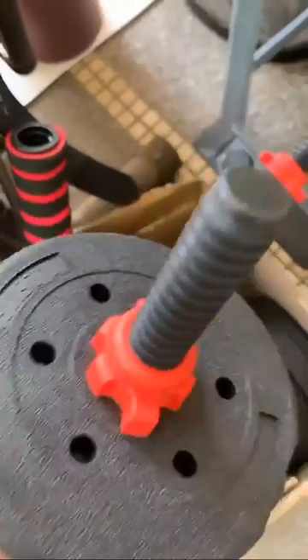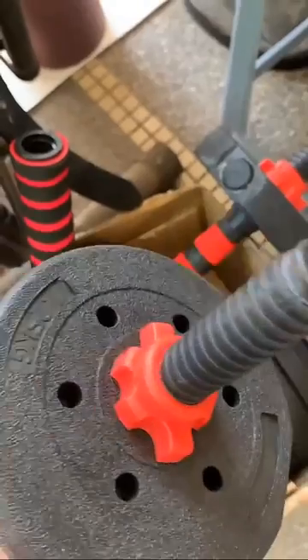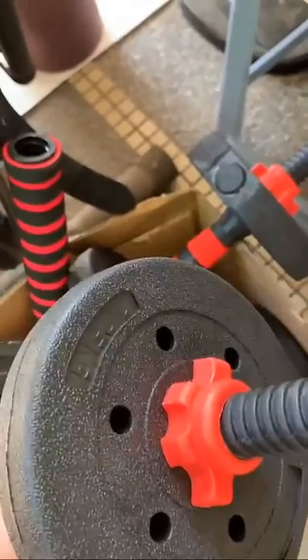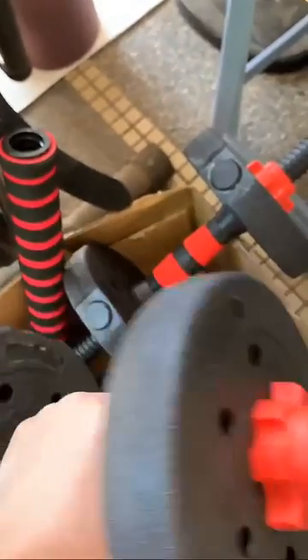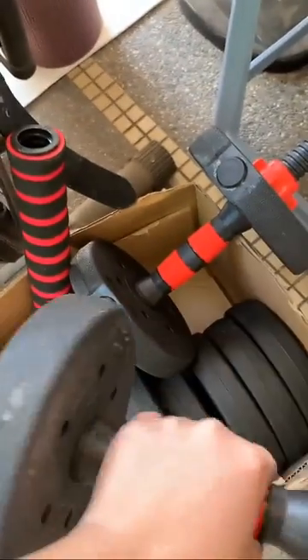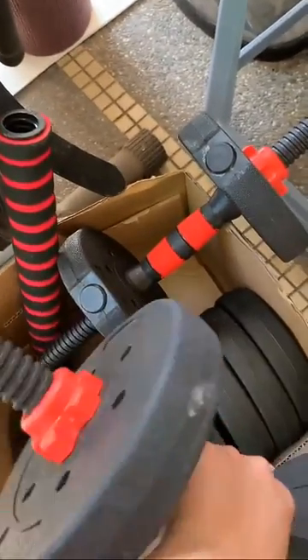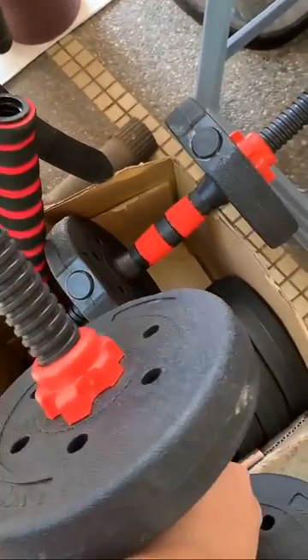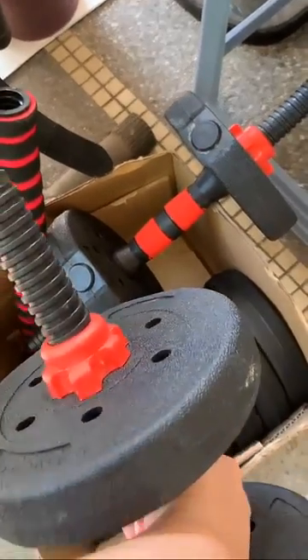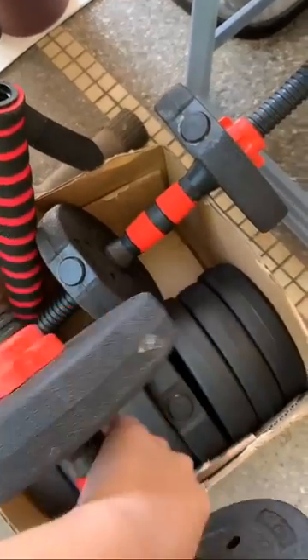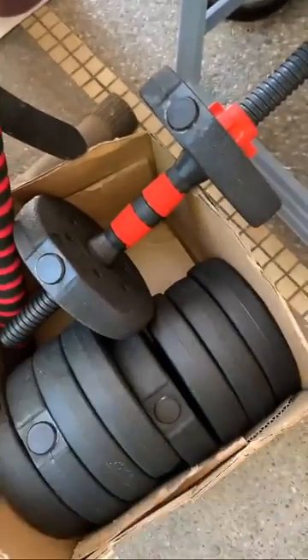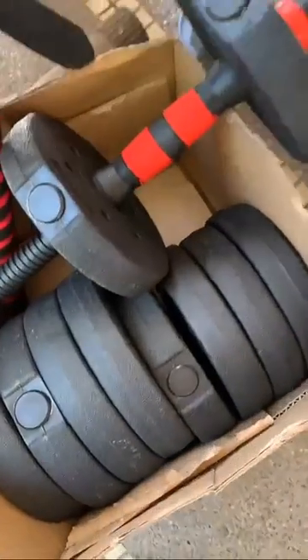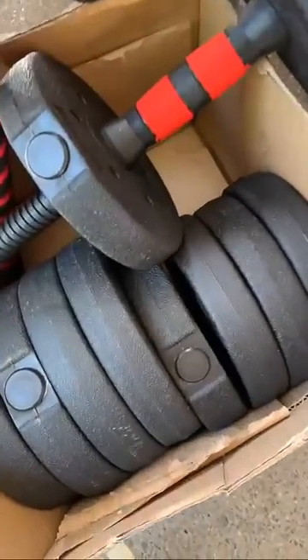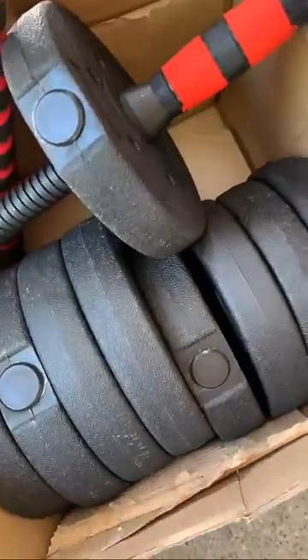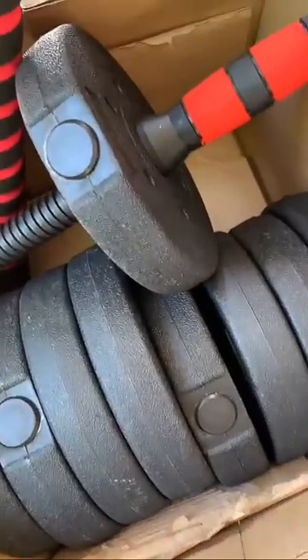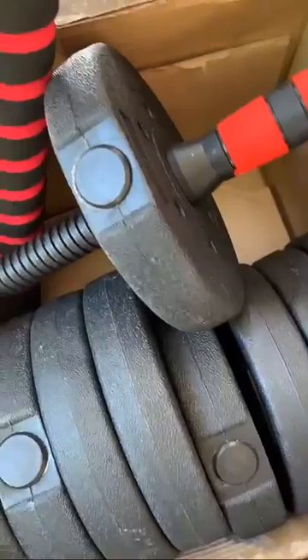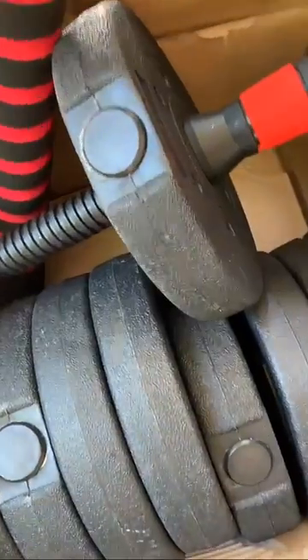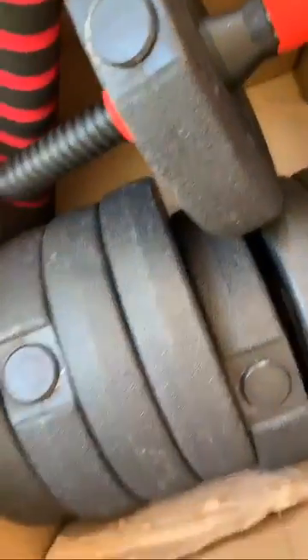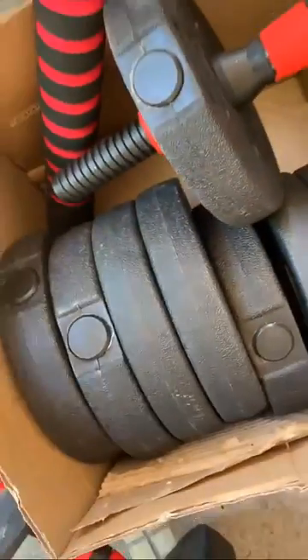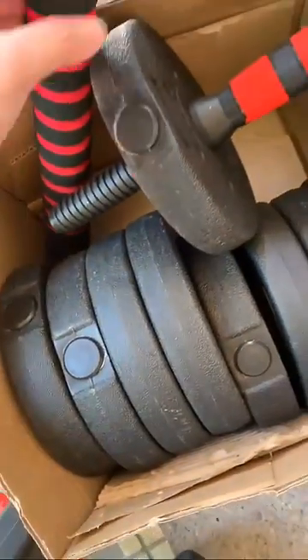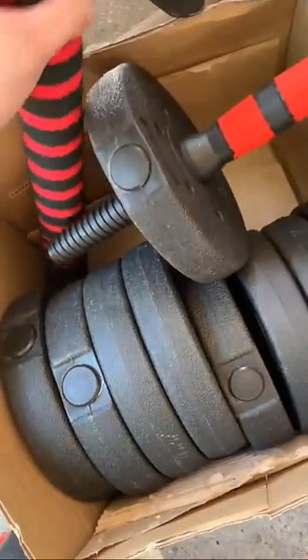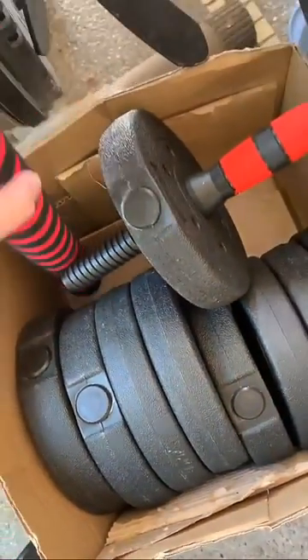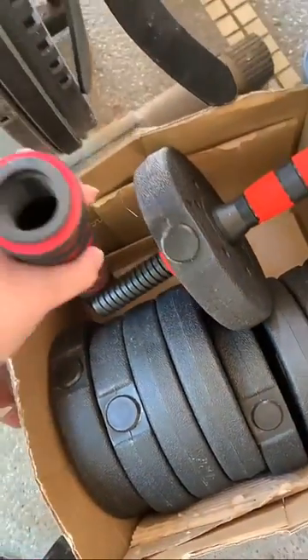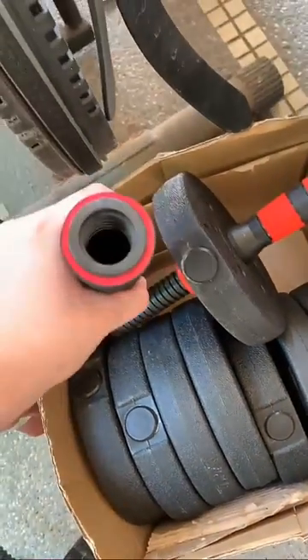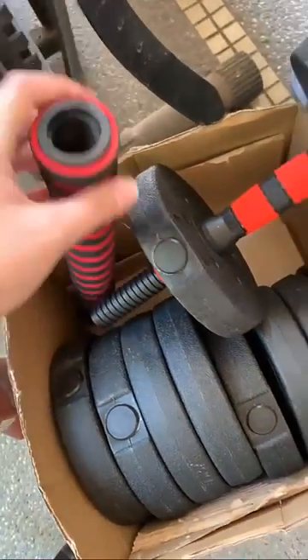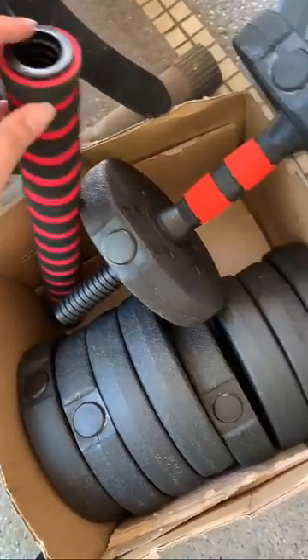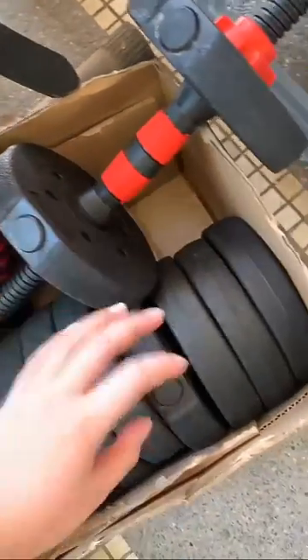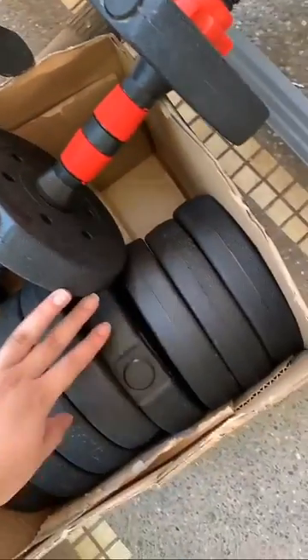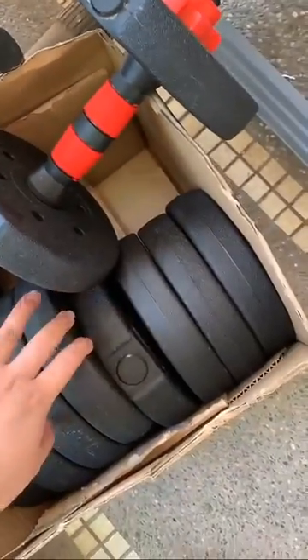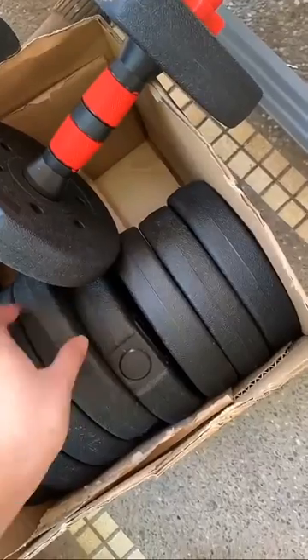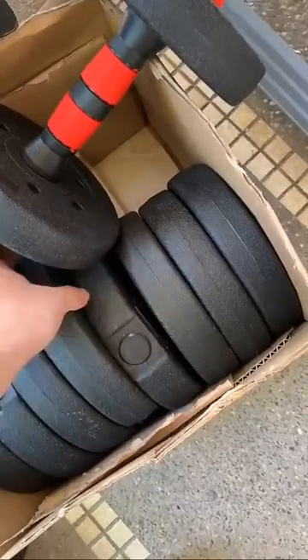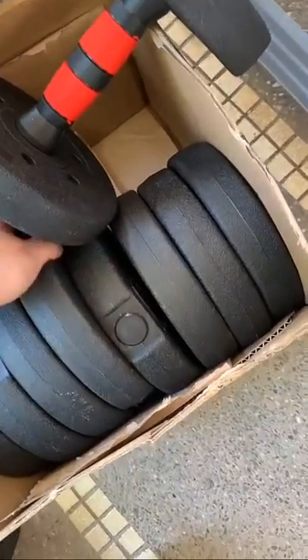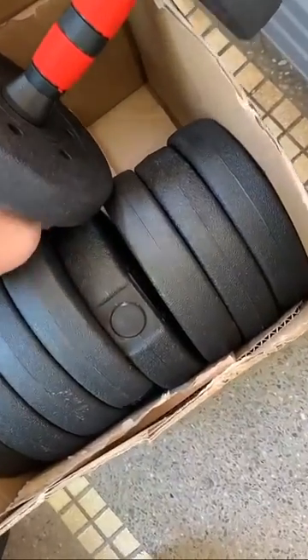This adjustable dumbbell is a good choice for customers like us because it allows us to stay fit at the comfort of our home, considering the new normal situation. We can build strength and muscle mass effectively with this 20kg set of weight training gear.